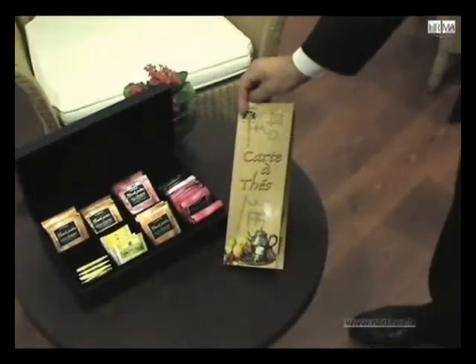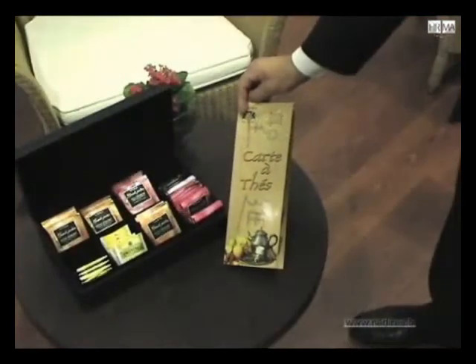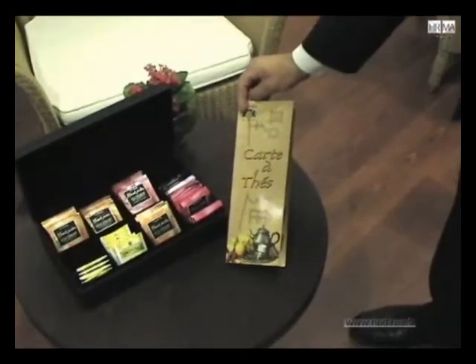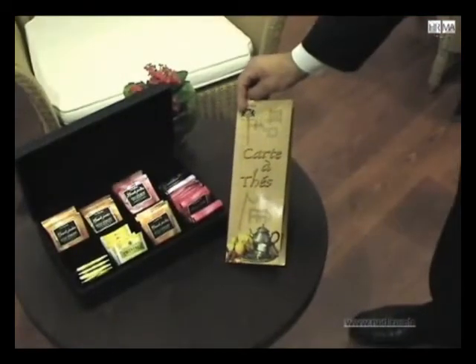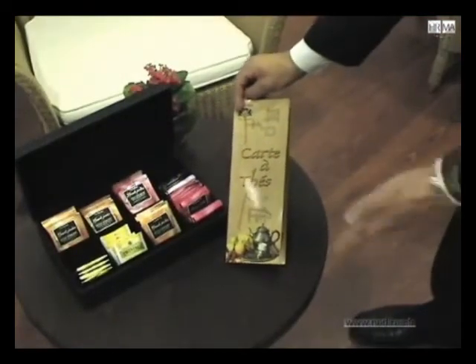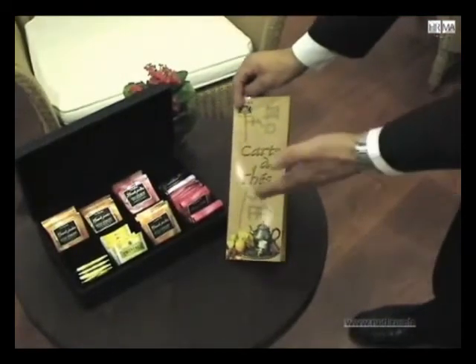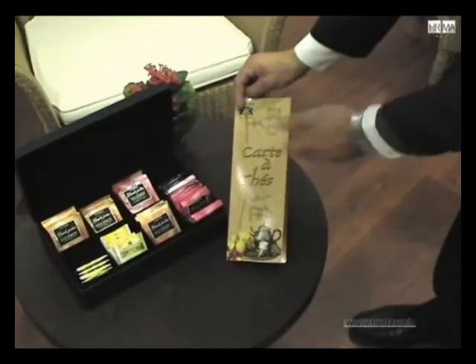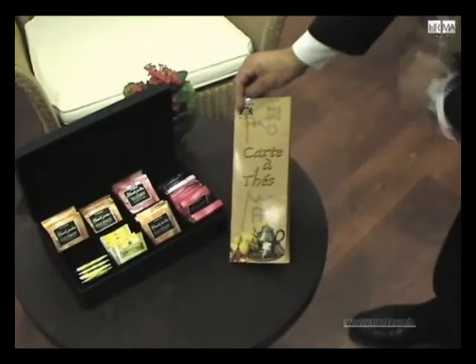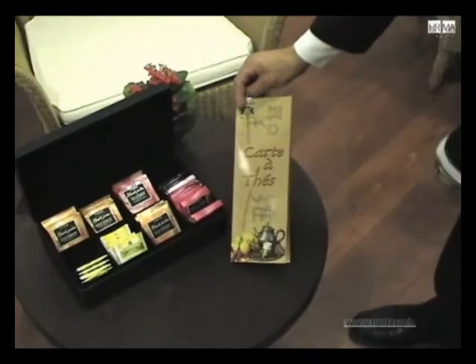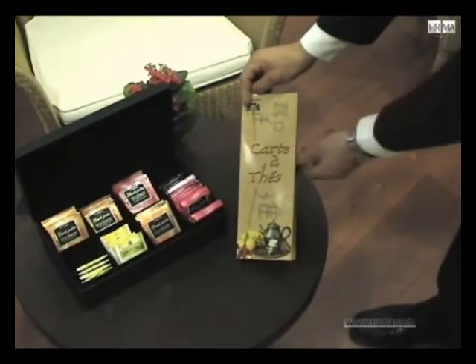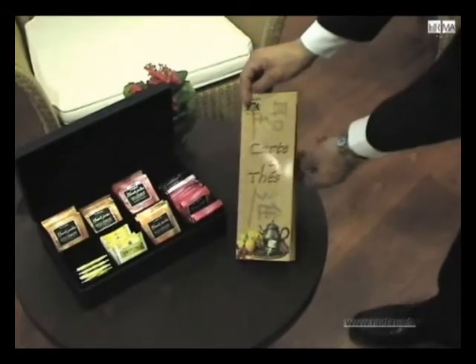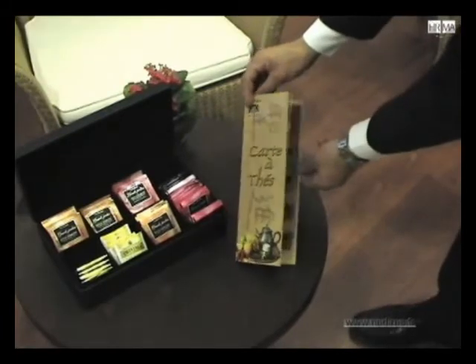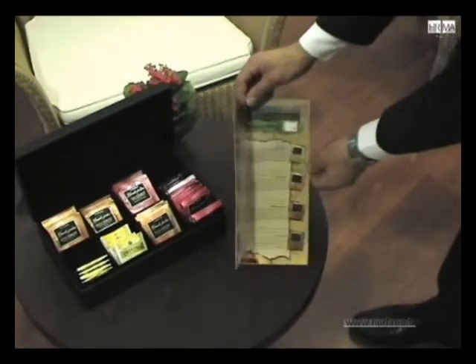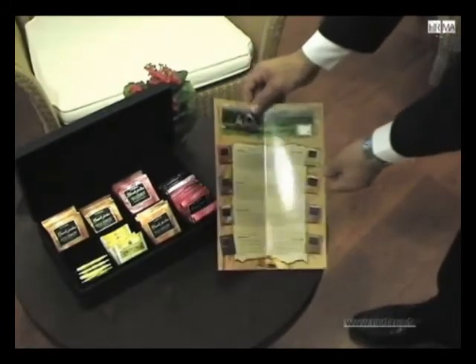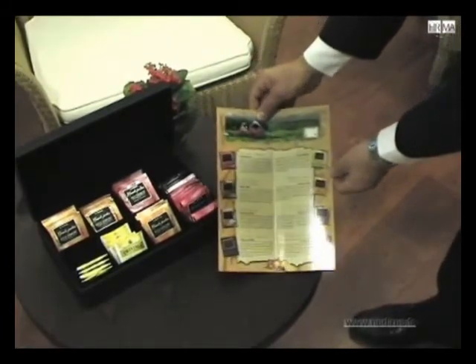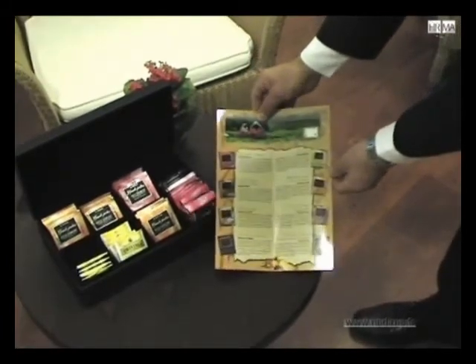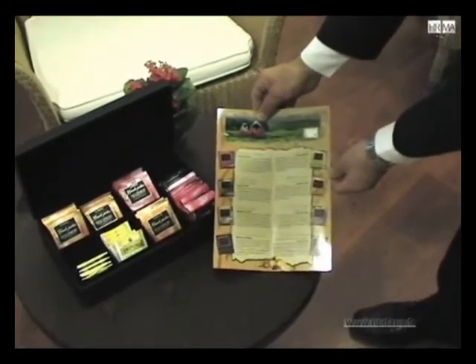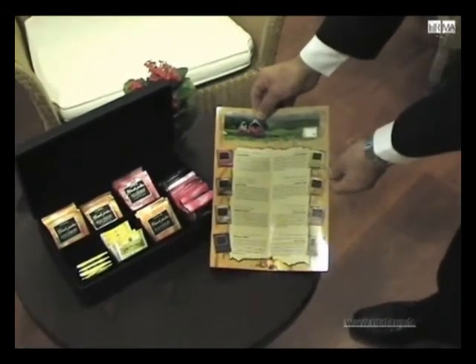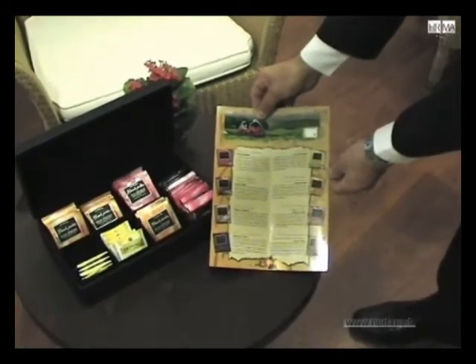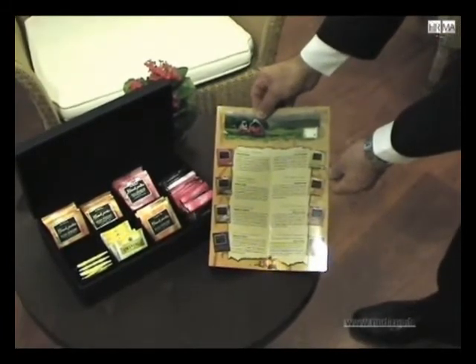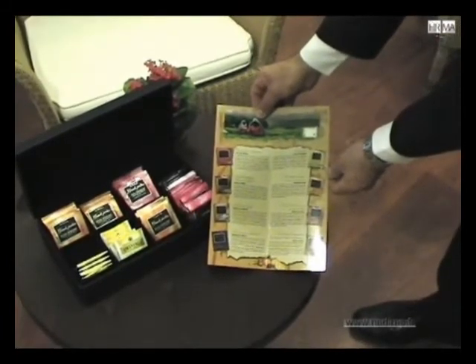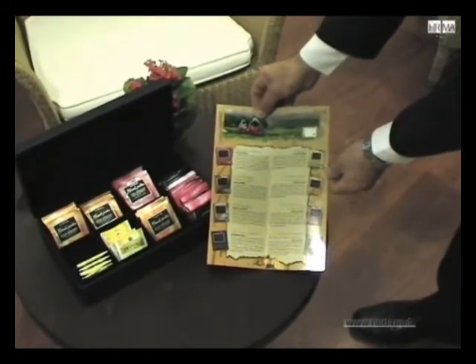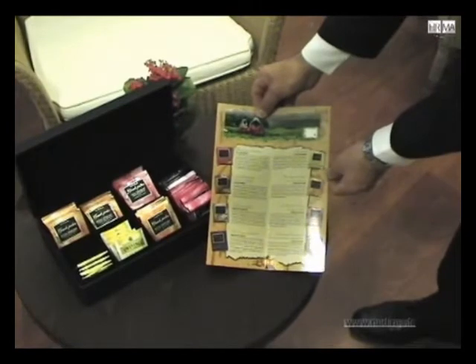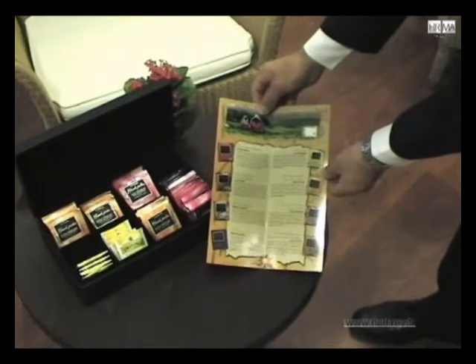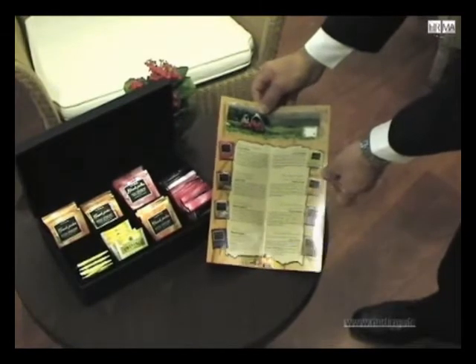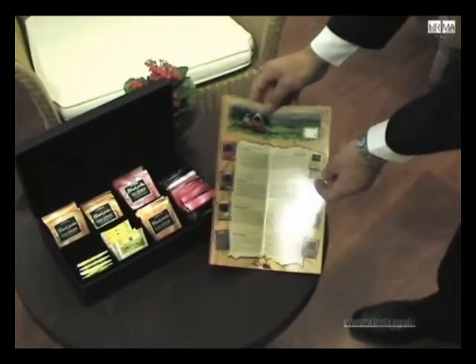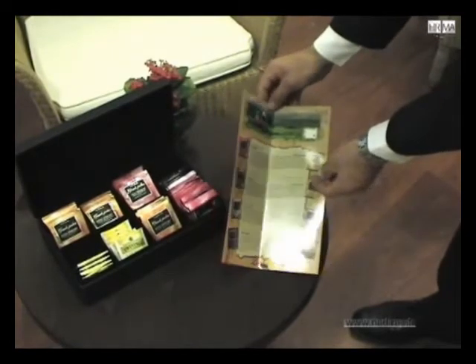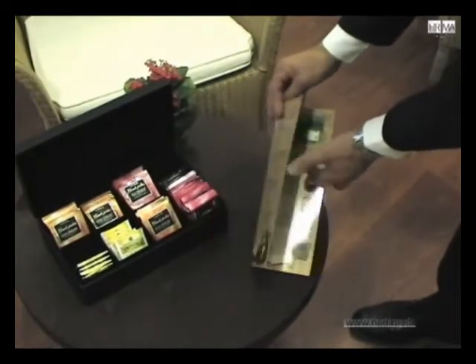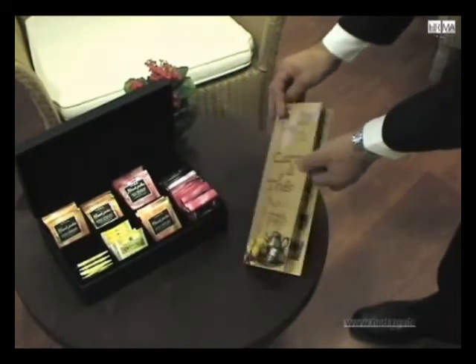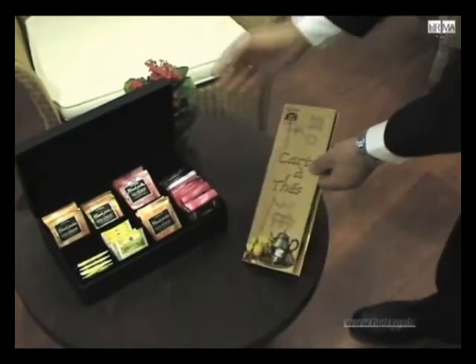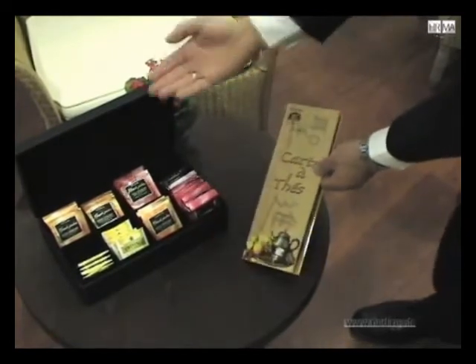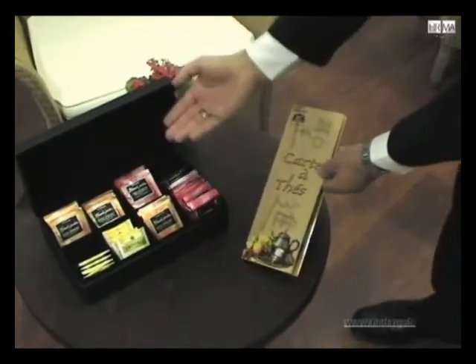To help a client choose a tea of his or her choice, show them this a la carte tea containing useful information on the various kinds of tea. You also have at your disposal the tea box with a selection of tea available in our establishment.